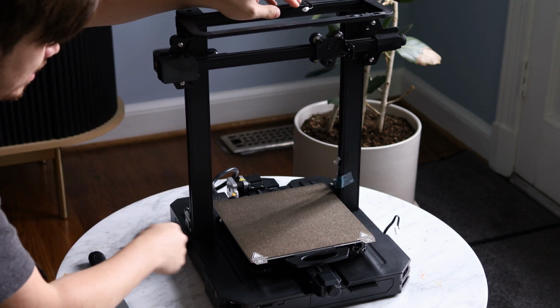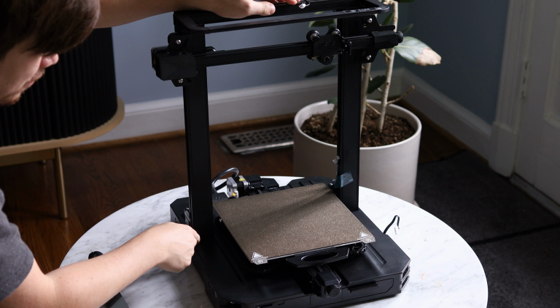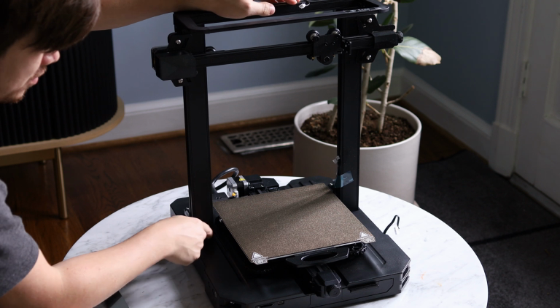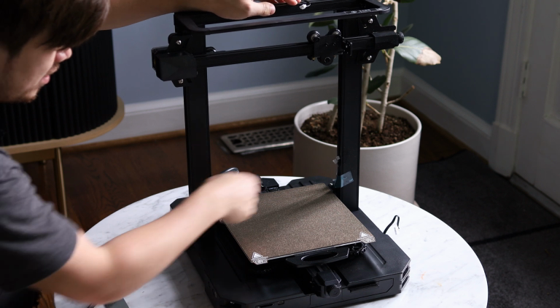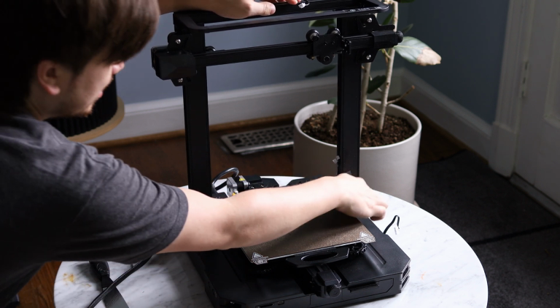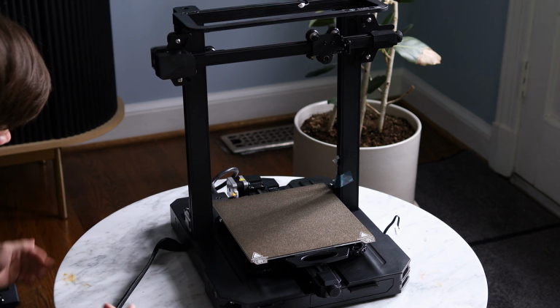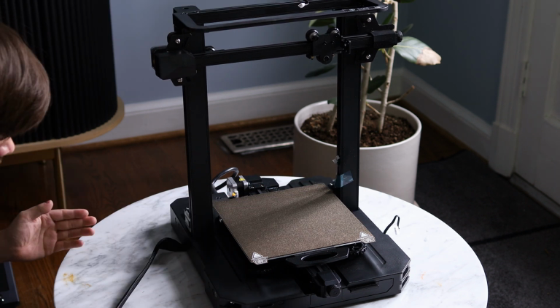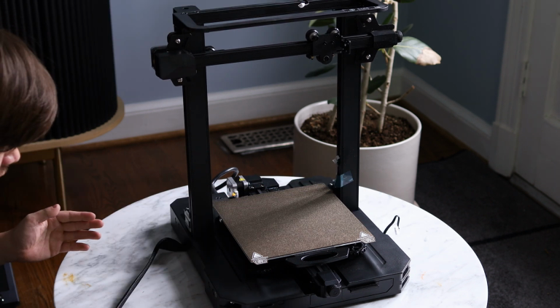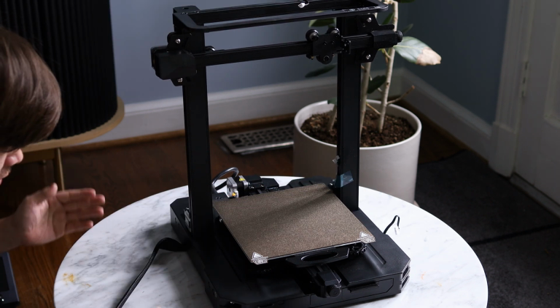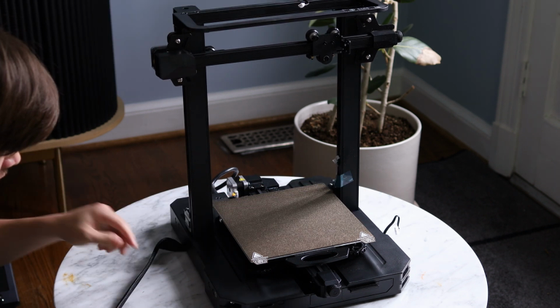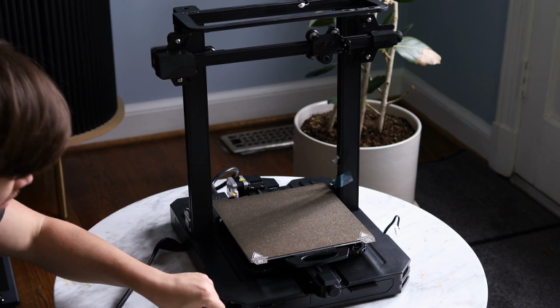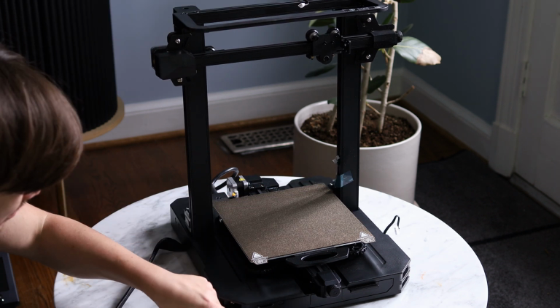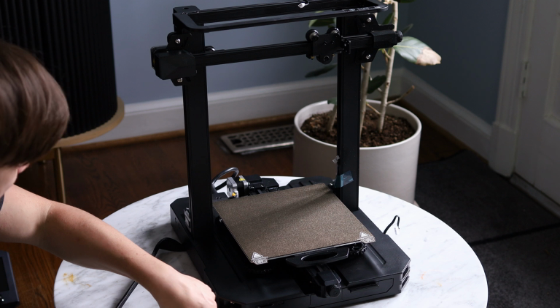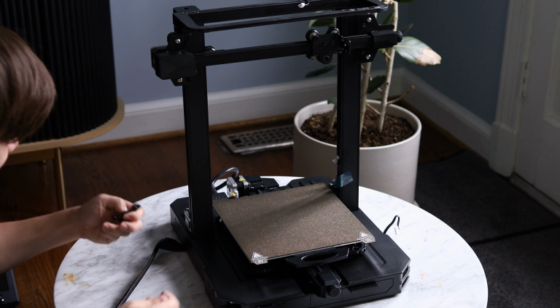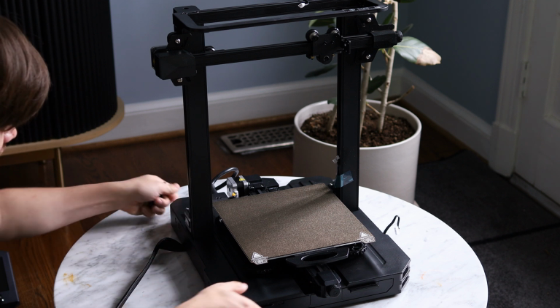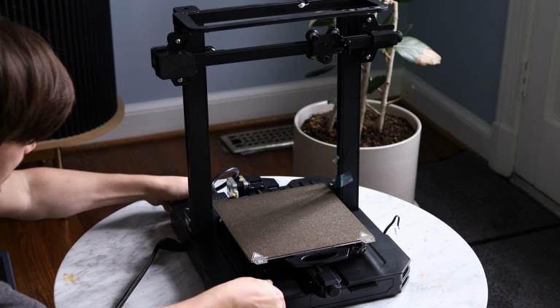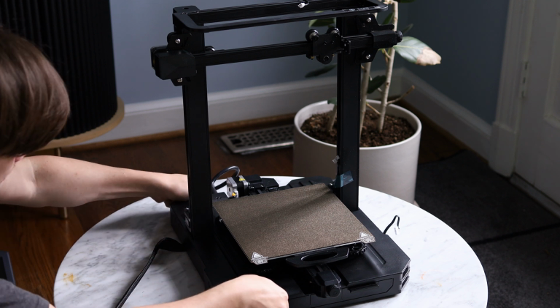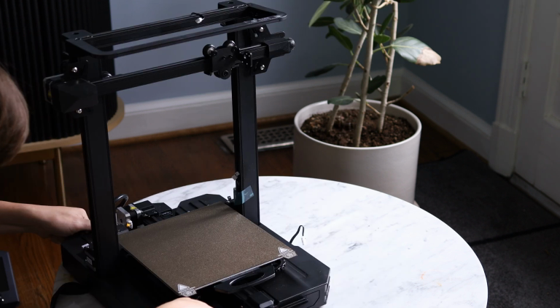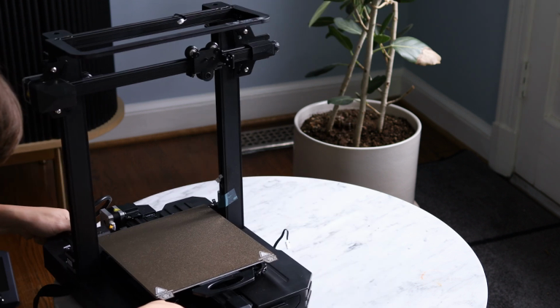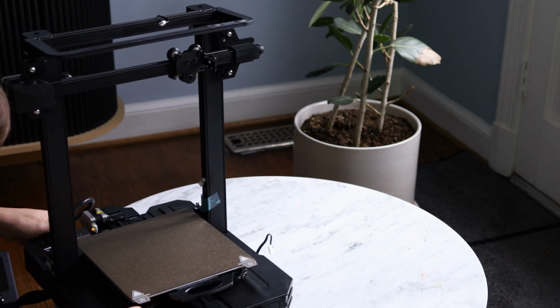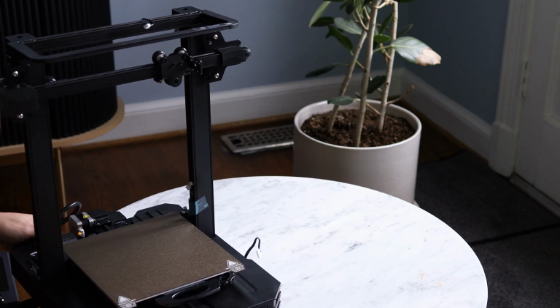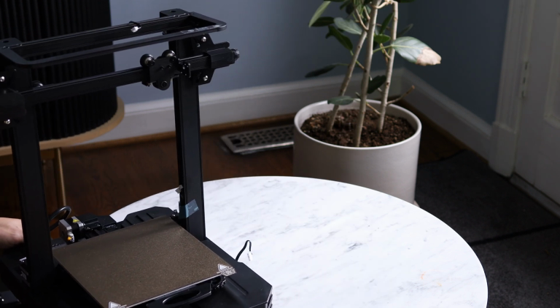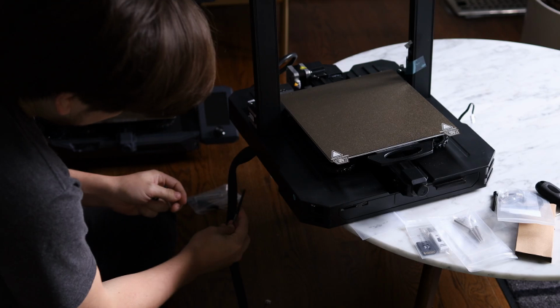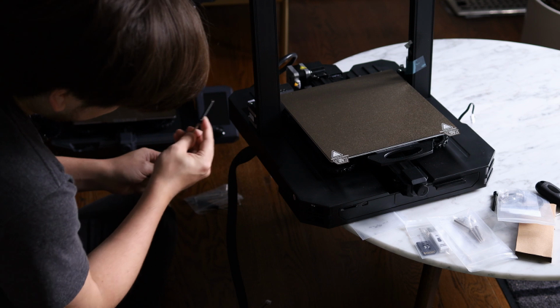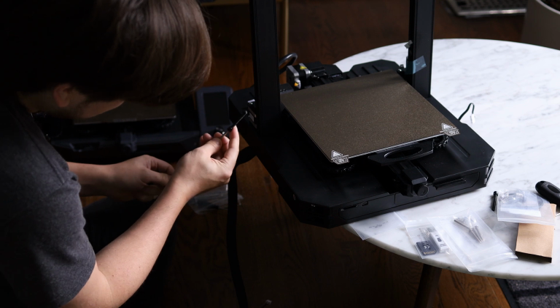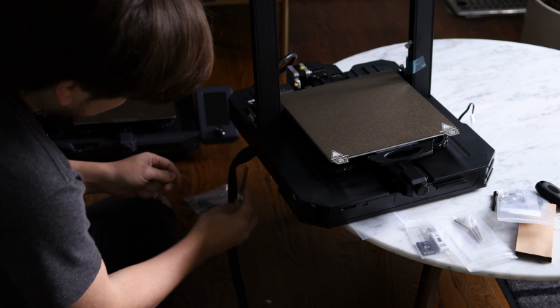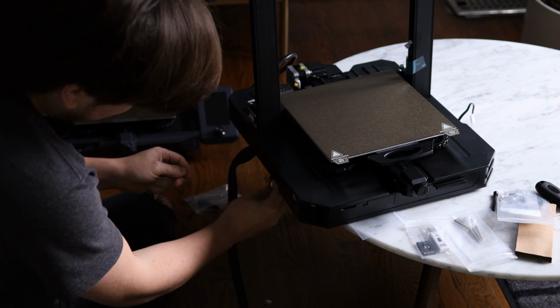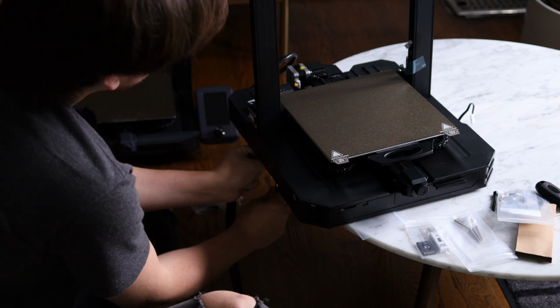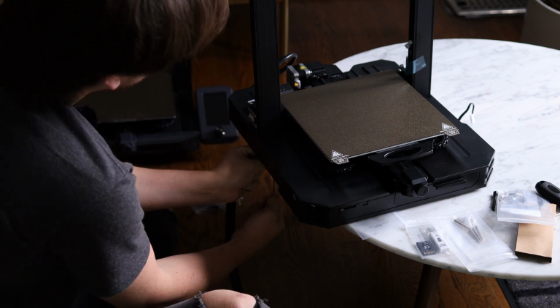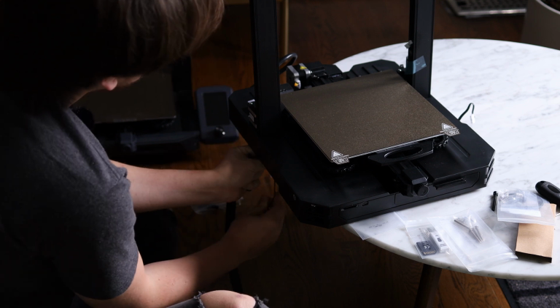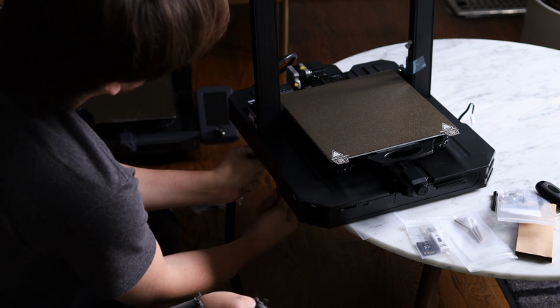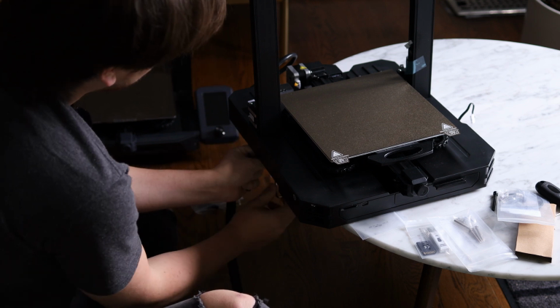Let's put this thing together. This machine has the same quick and easy assembly that the original Ender 3 S1 has — basically you just take the fully assembled base and put the fully assembled top piece onto it. Then there are four screws to bolt in. My favorite assembly tip is to pull it off the edge of the table so you can secure those bolts nice and easily without having to hold anything in position.